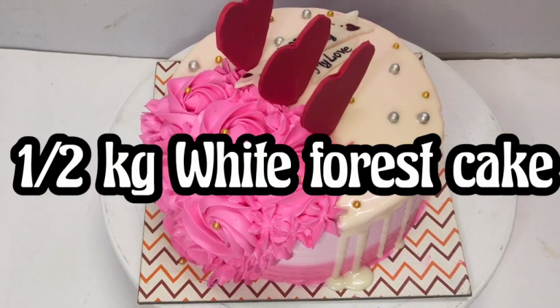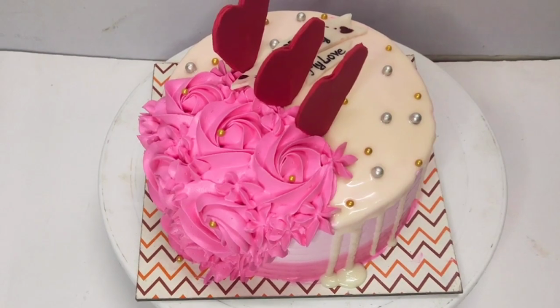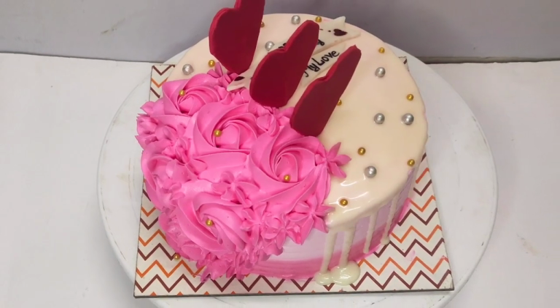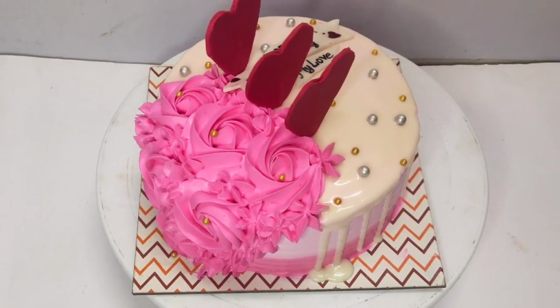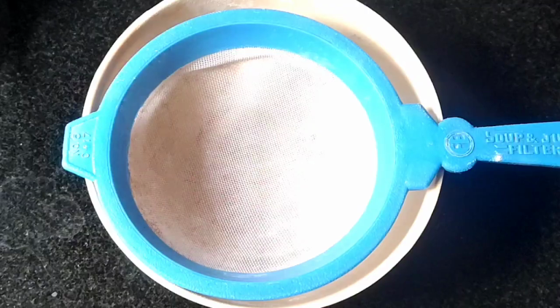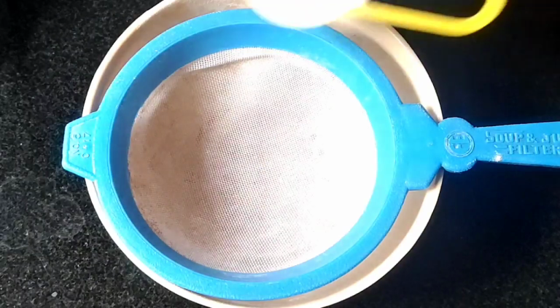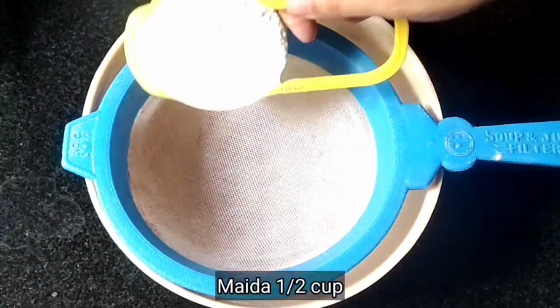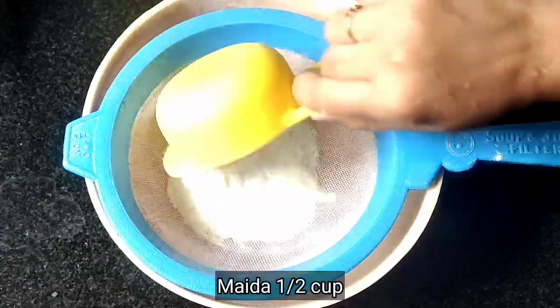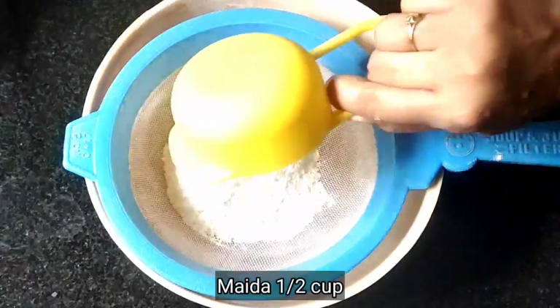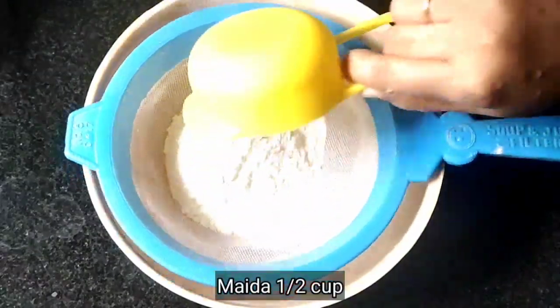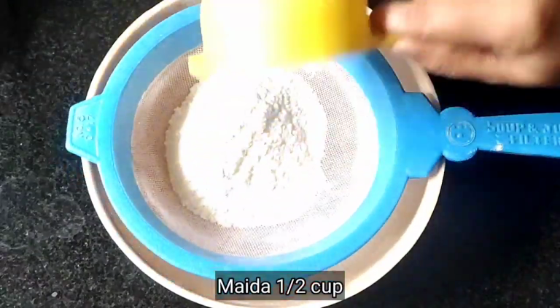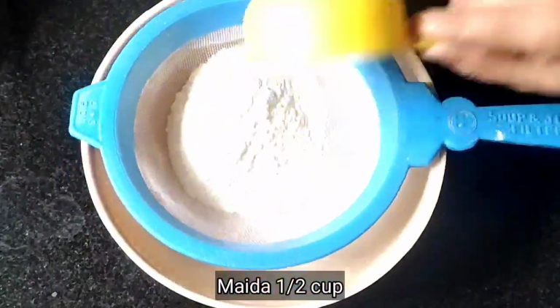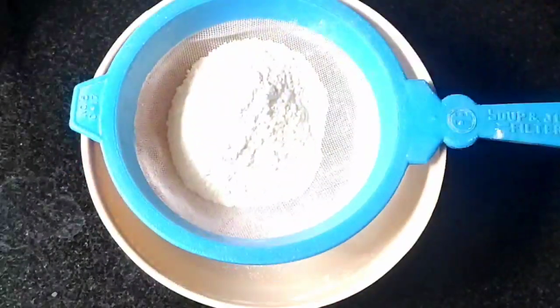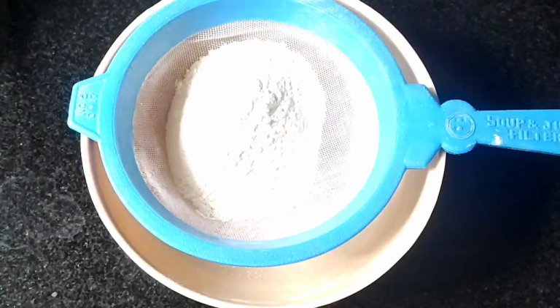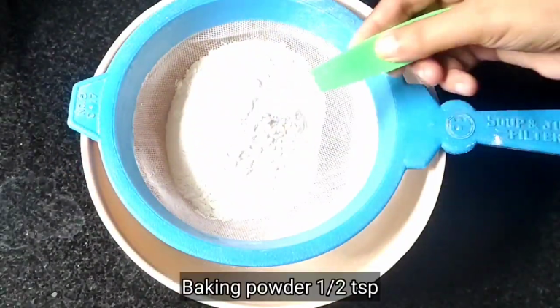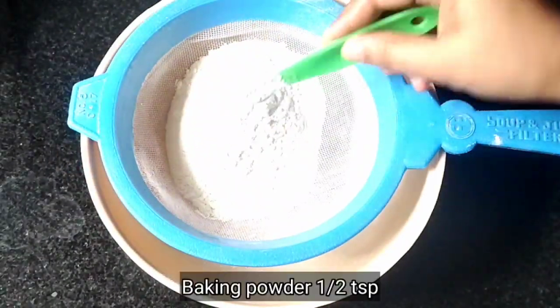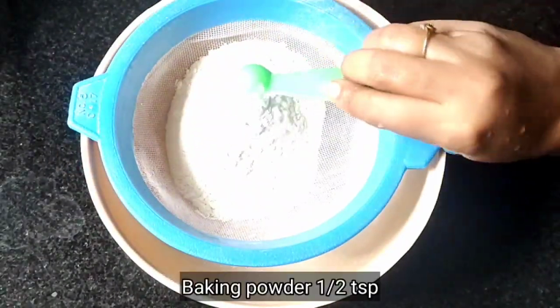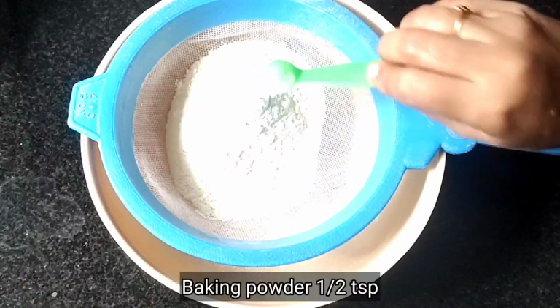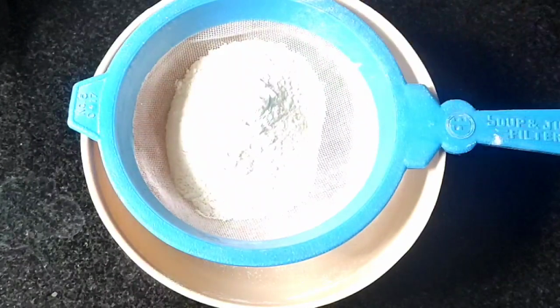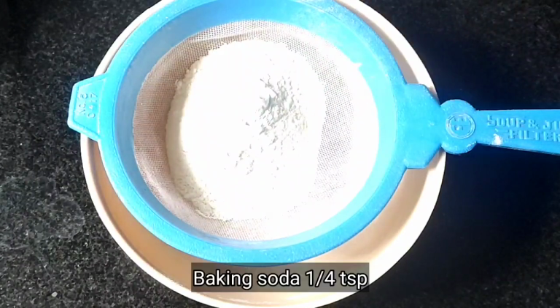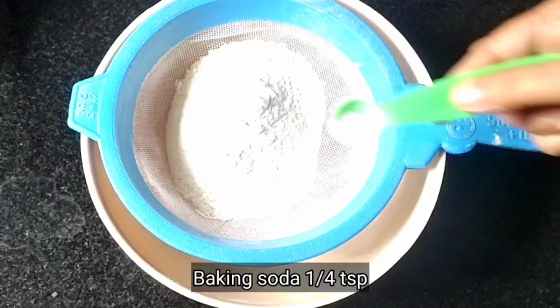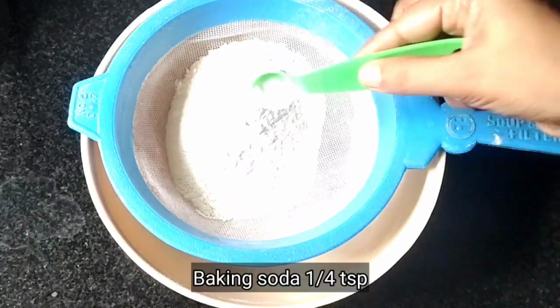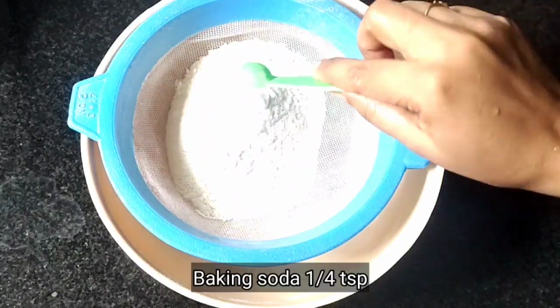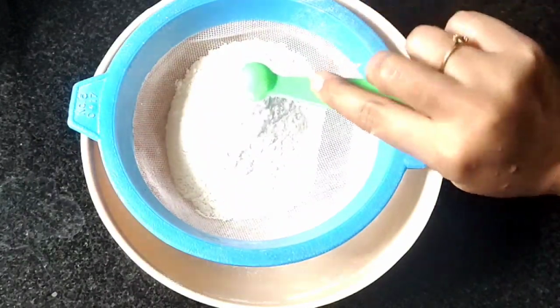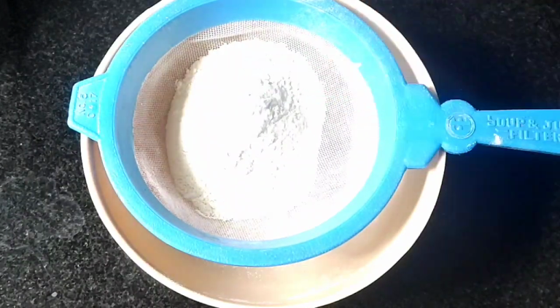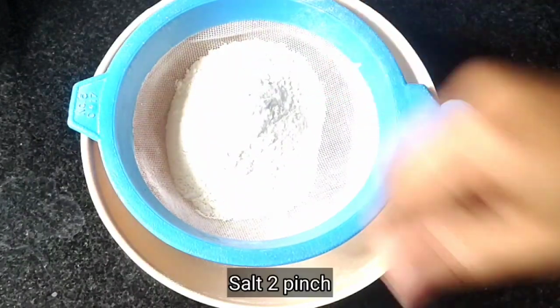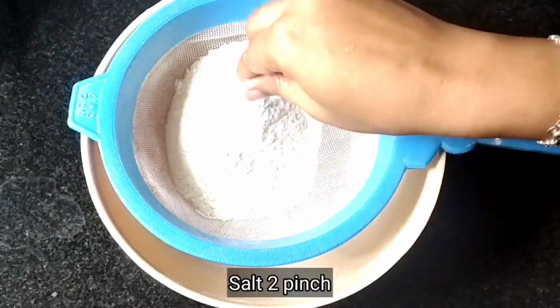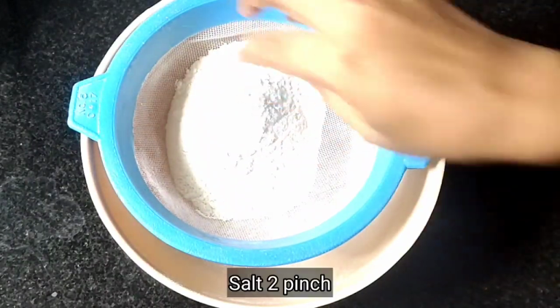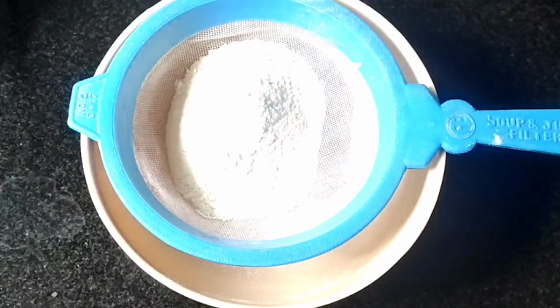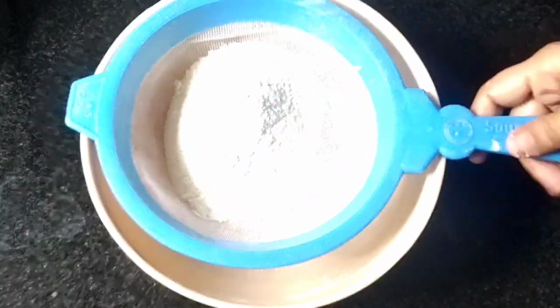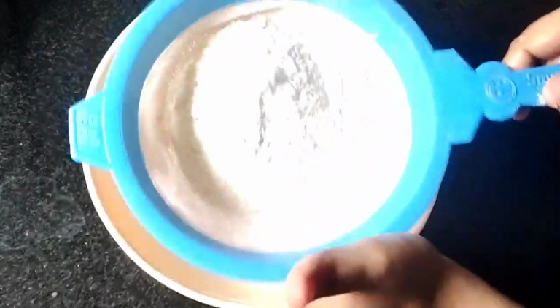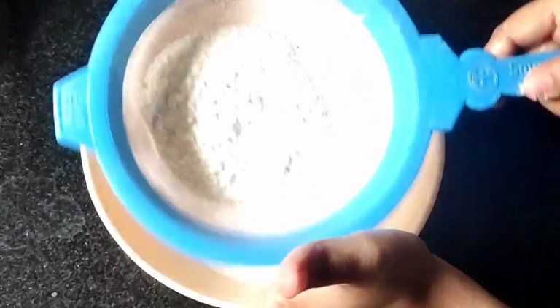The first step is to sift the dry ingredients: 1 cup of maida, 1 tsp baking powder, 1 tsp baking soda, and 2 pinches of salt.